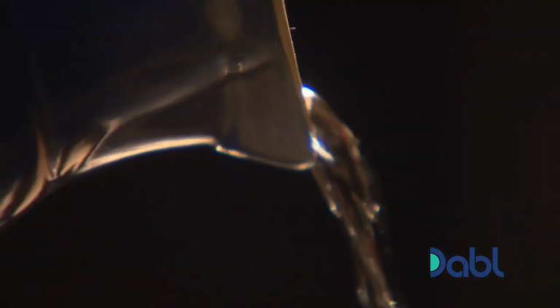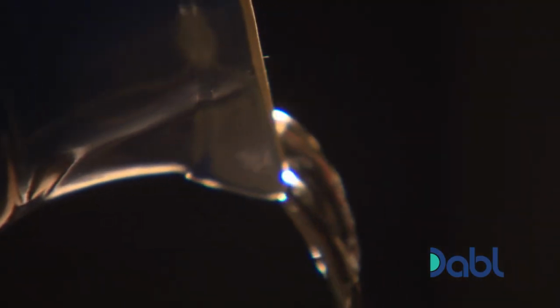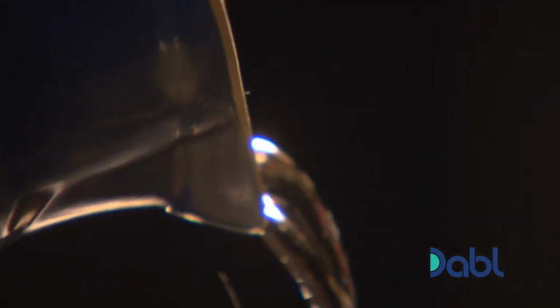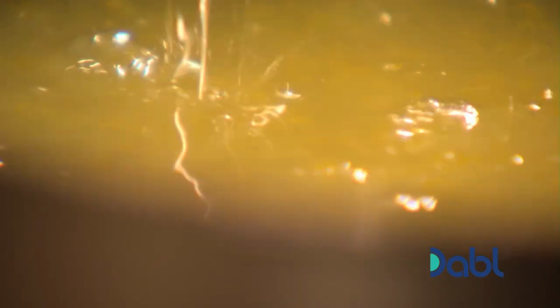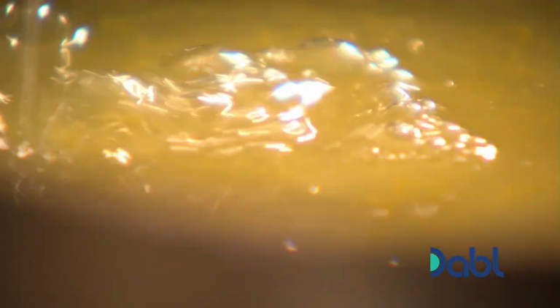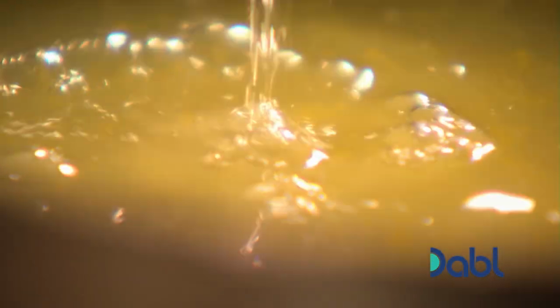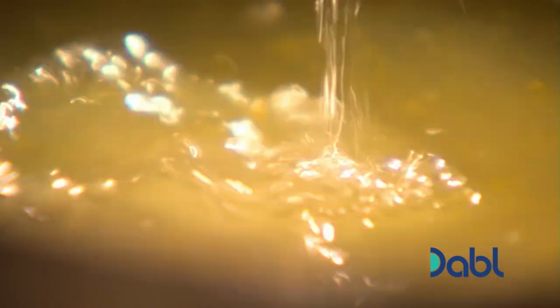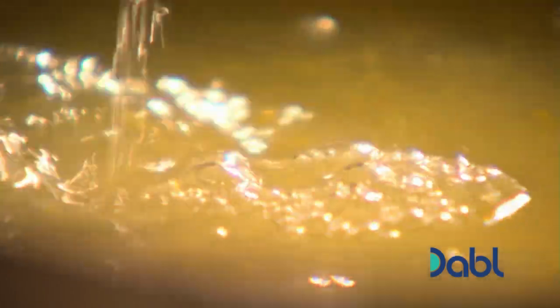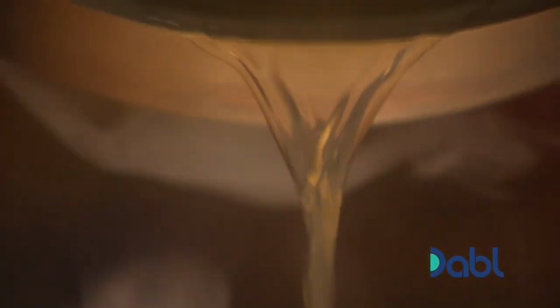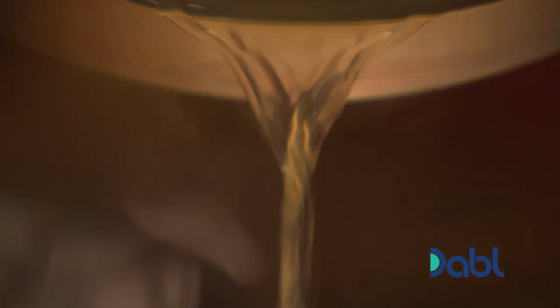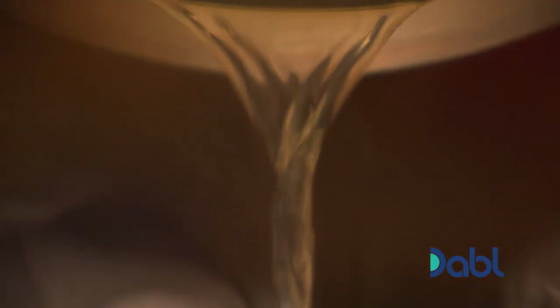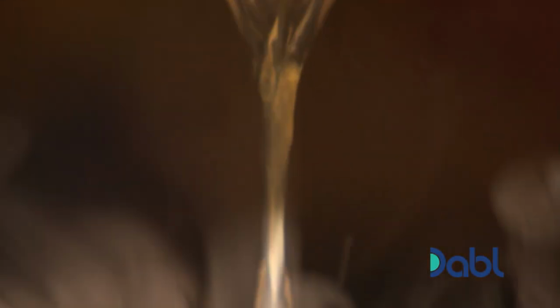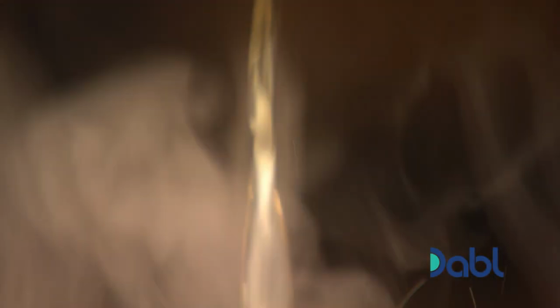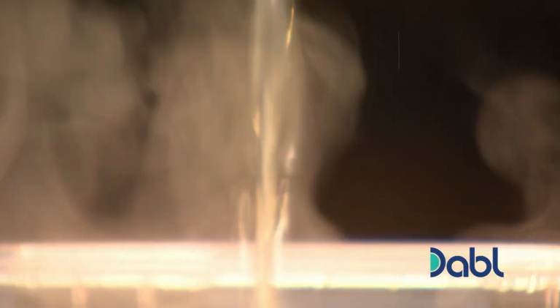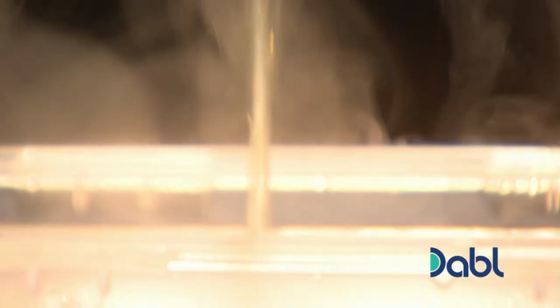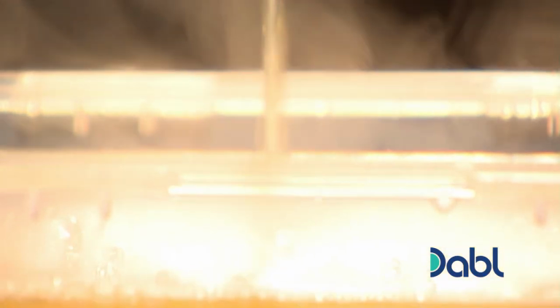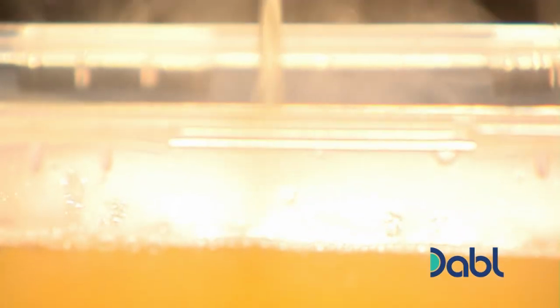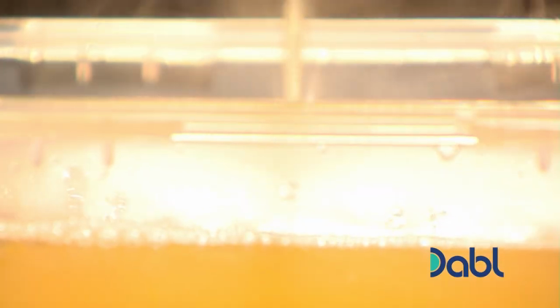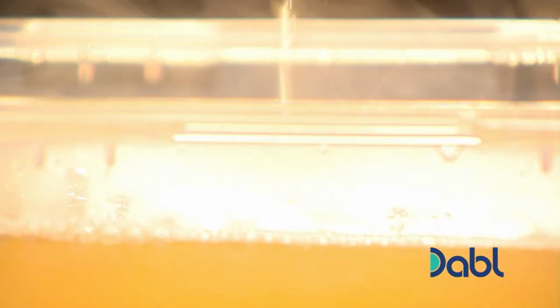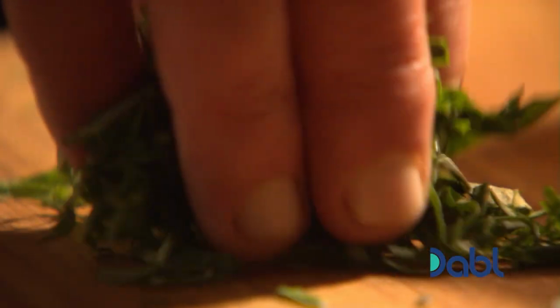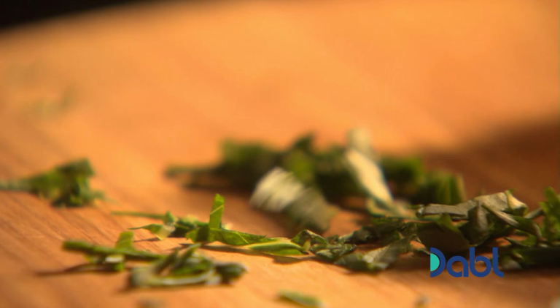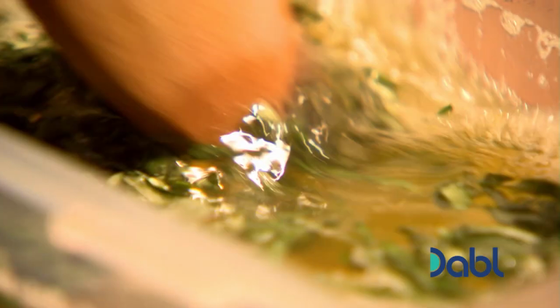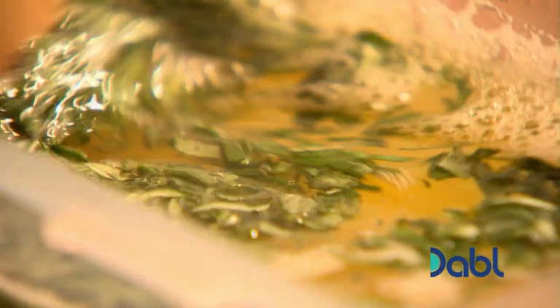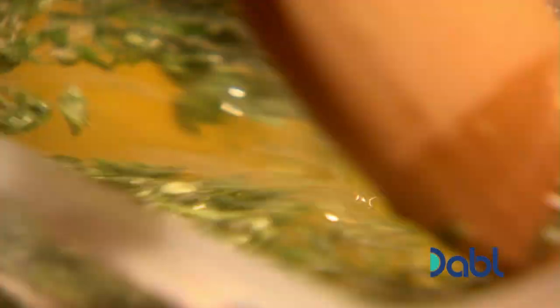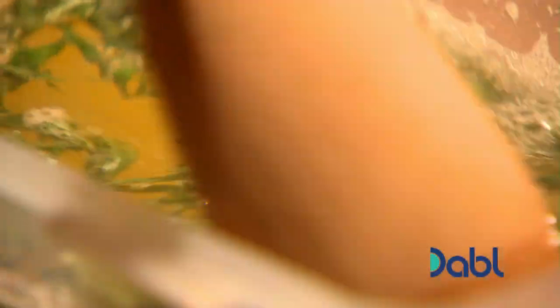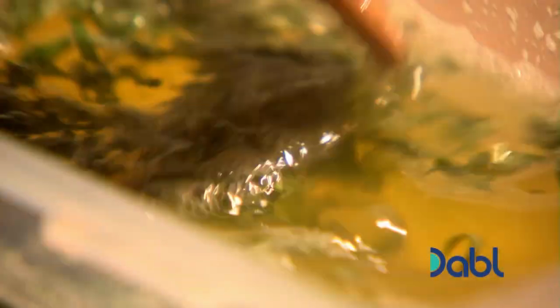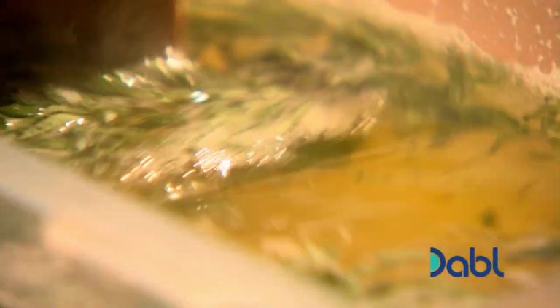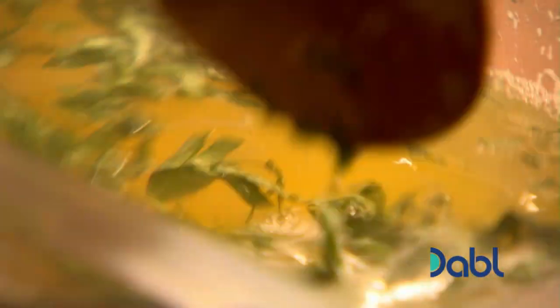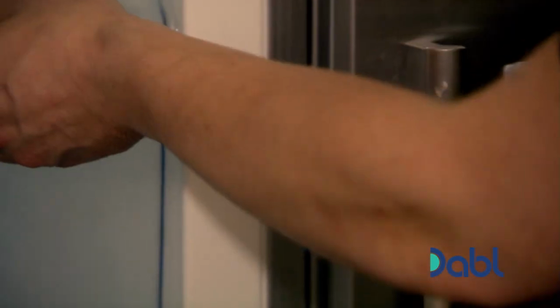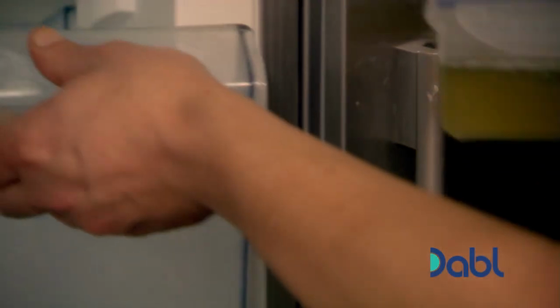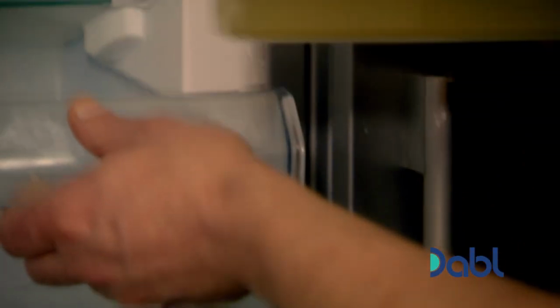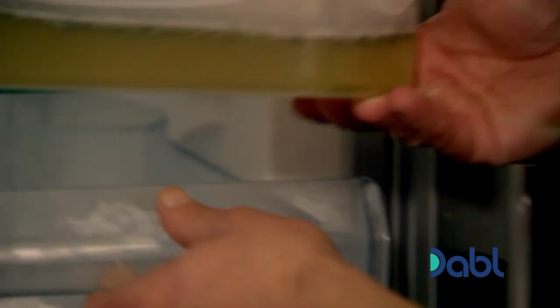Dilute your granita mix with a little water. Pour into a freezer-proof container, stir in a good handful of chopped fresh basil, and place covered in the freezer for three hours.